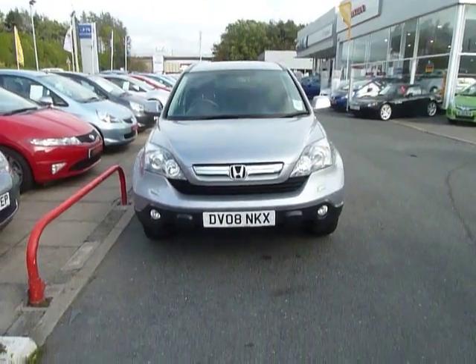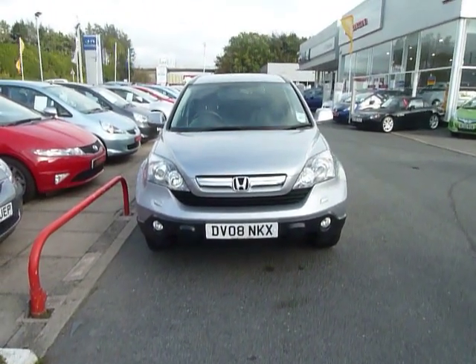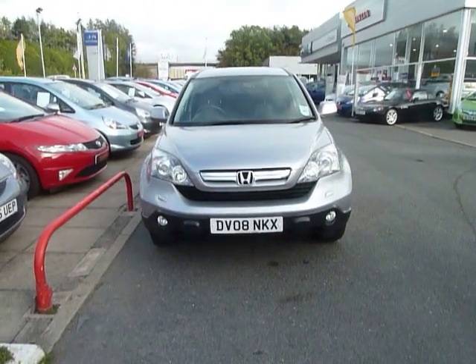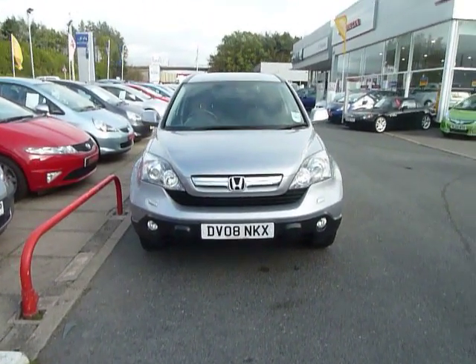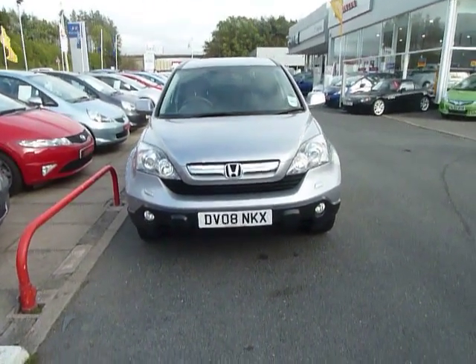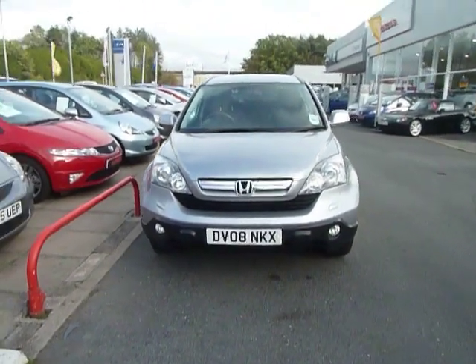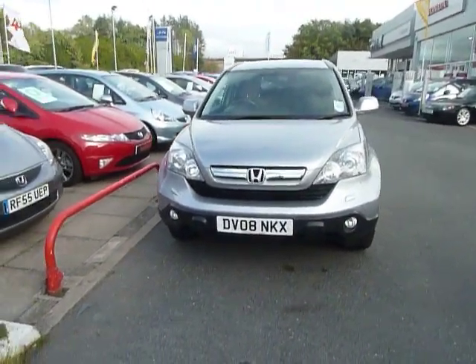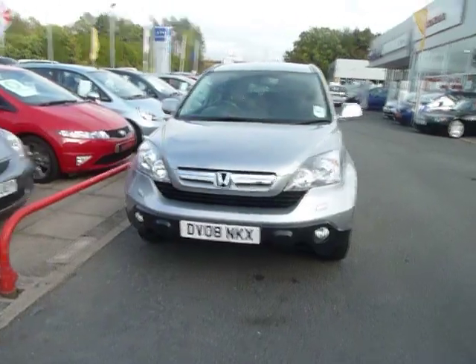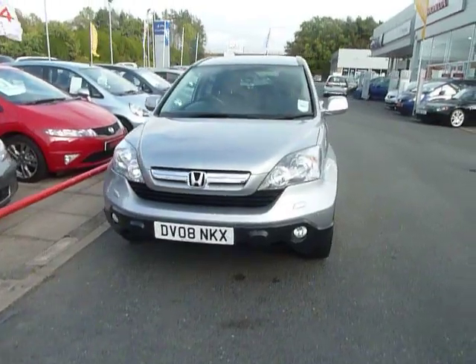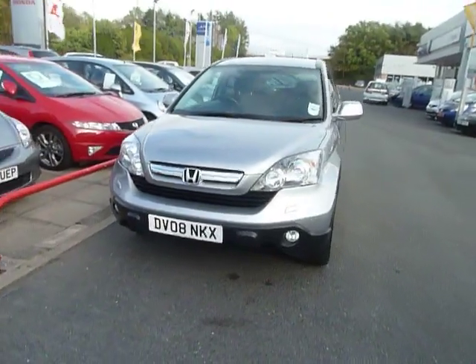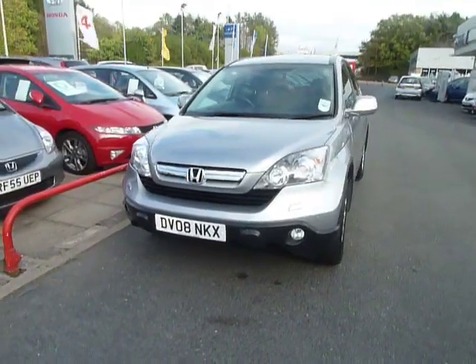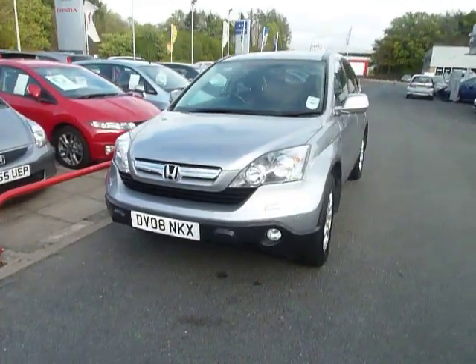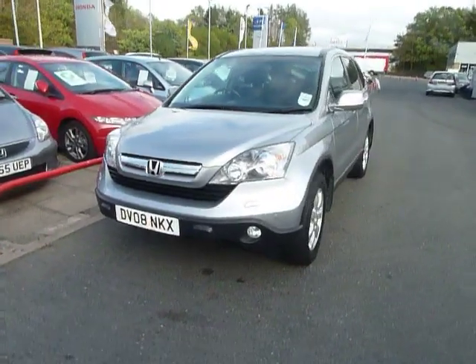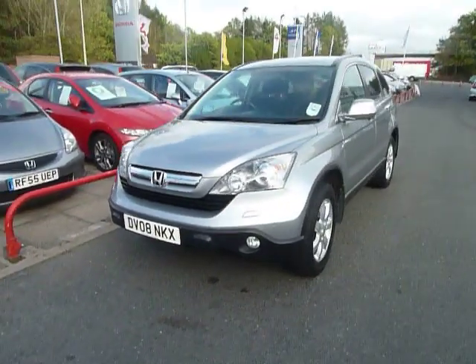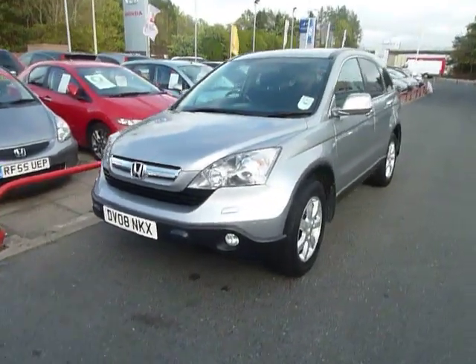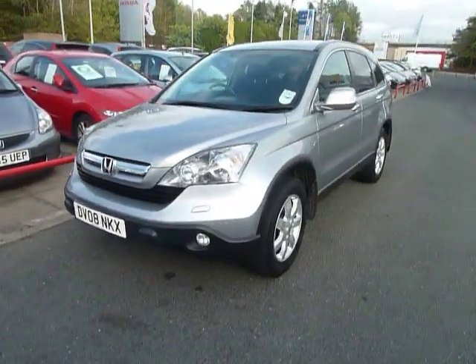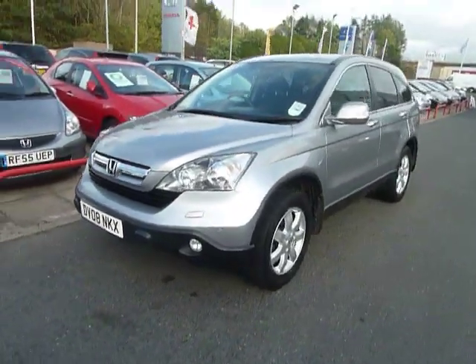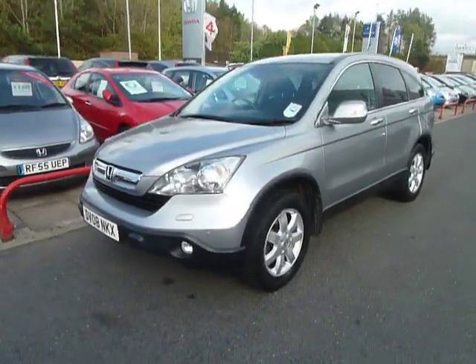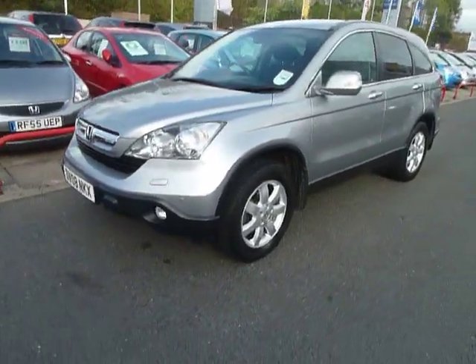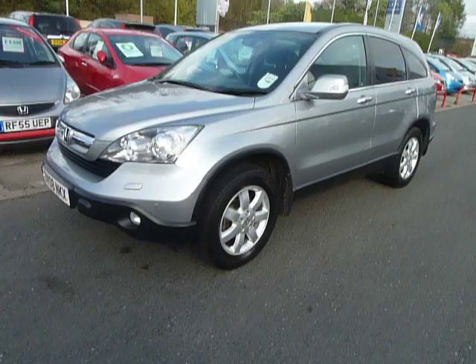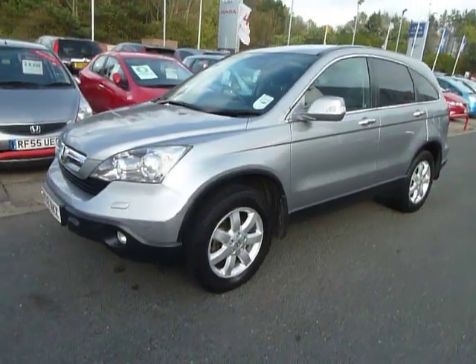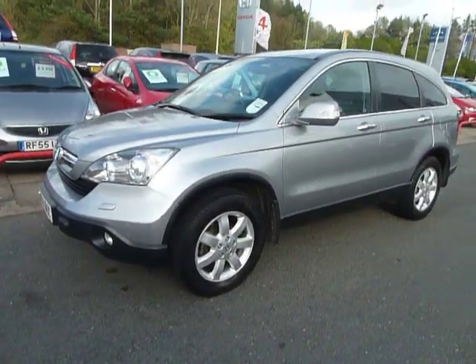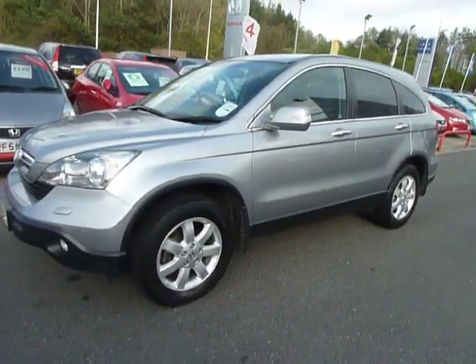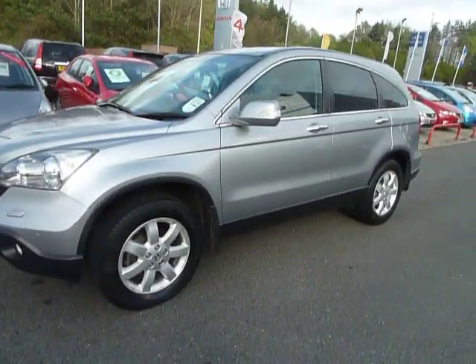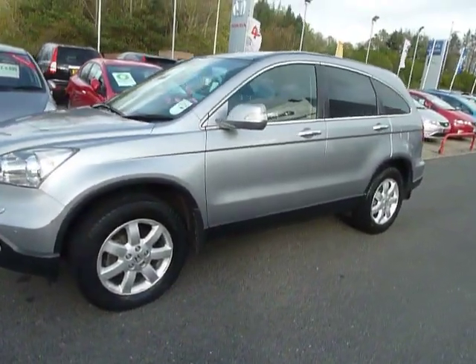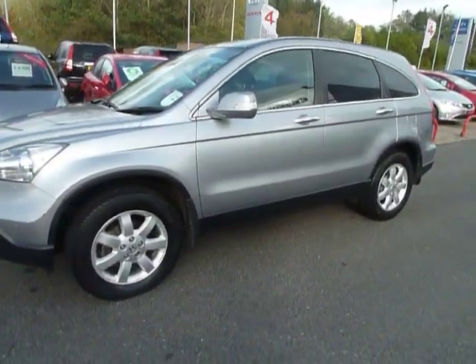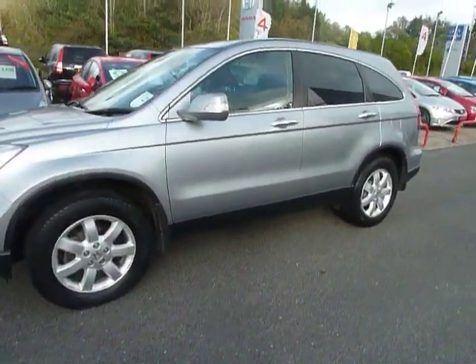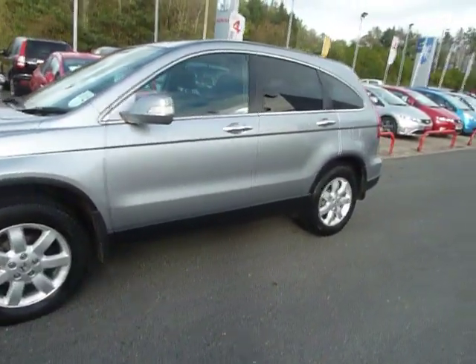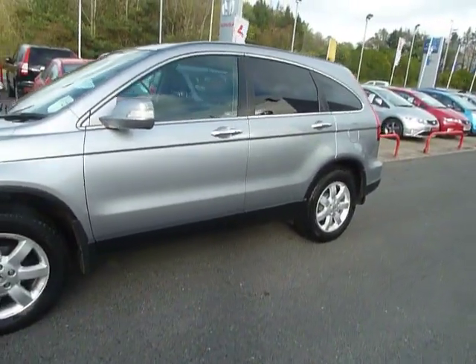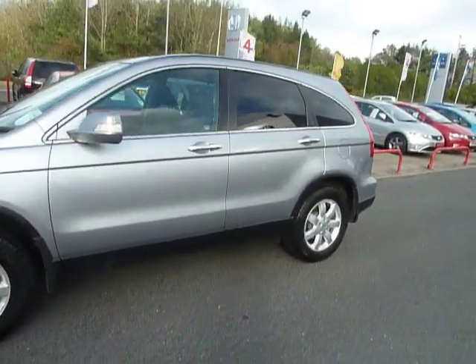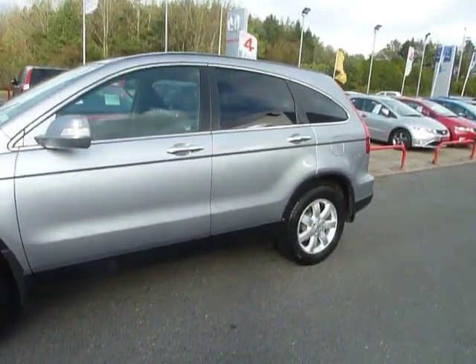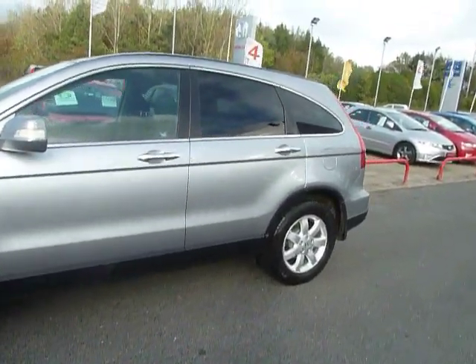Welcome to JT Hughes Honda in Telford. I'm Danny and today I'm showing you this 08 plate CR-V Silver. This car is in fantastic condition. I'll just take you around the car.